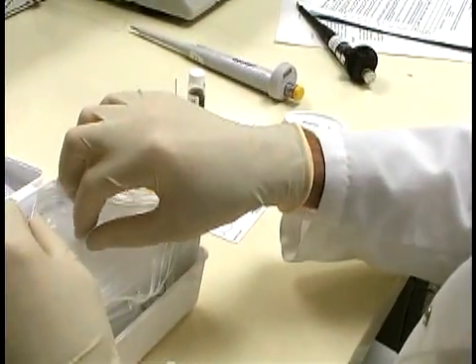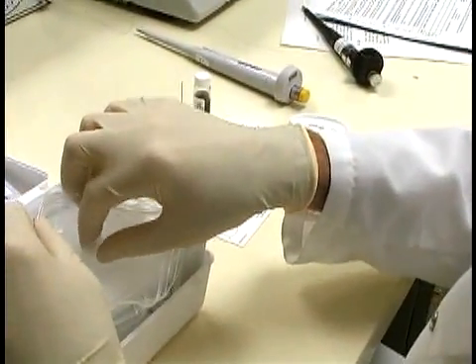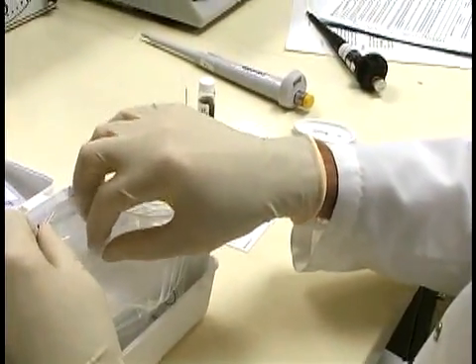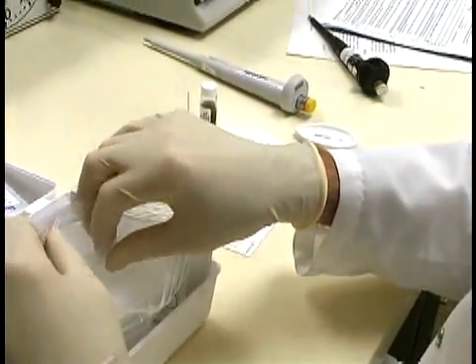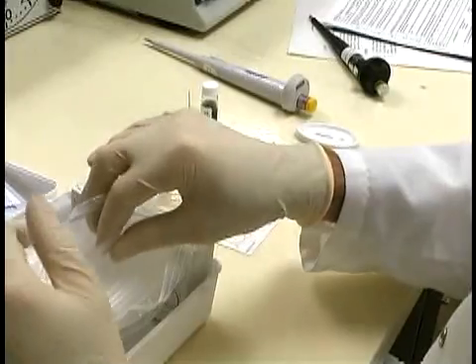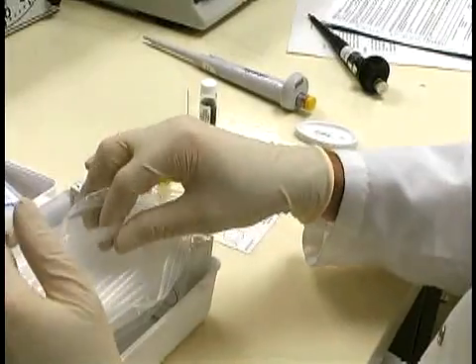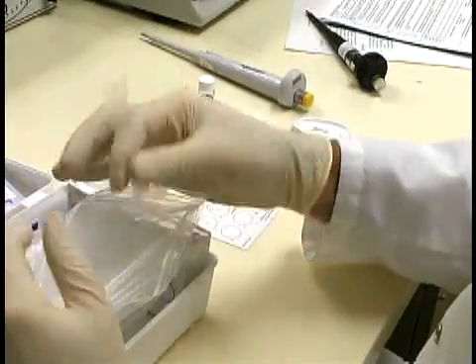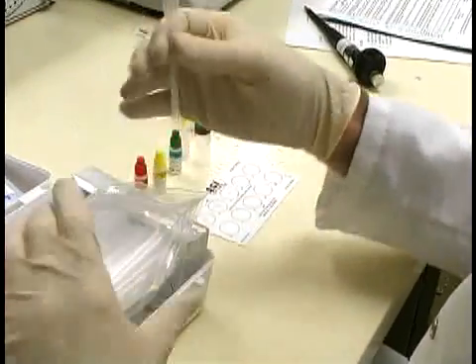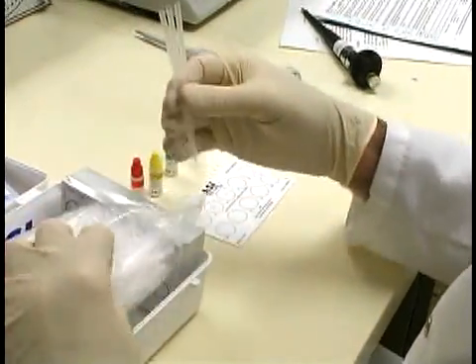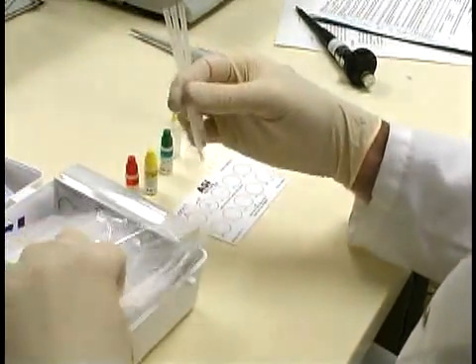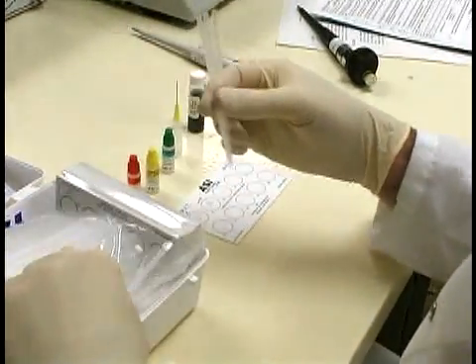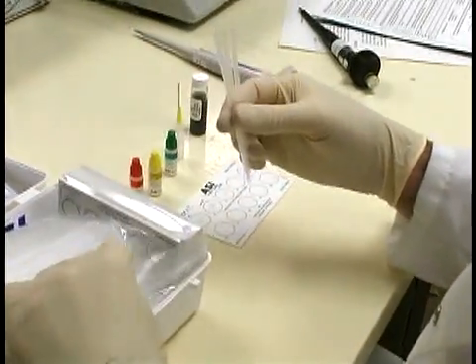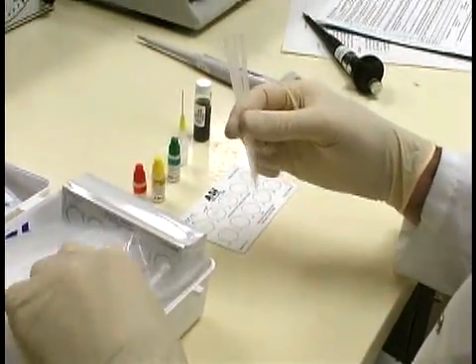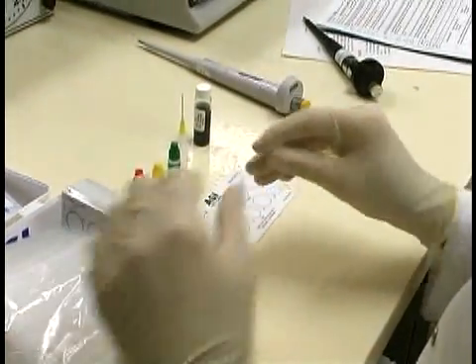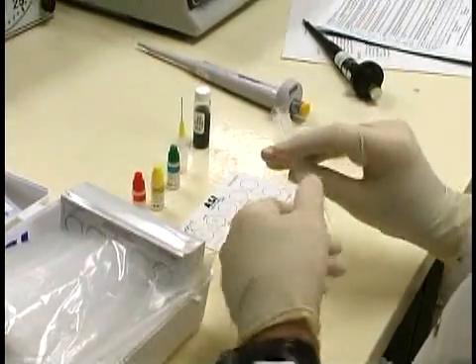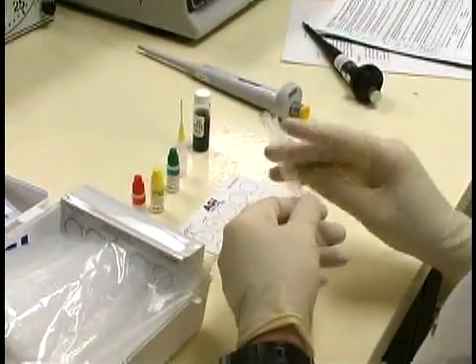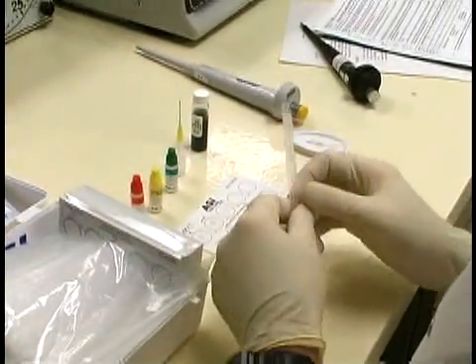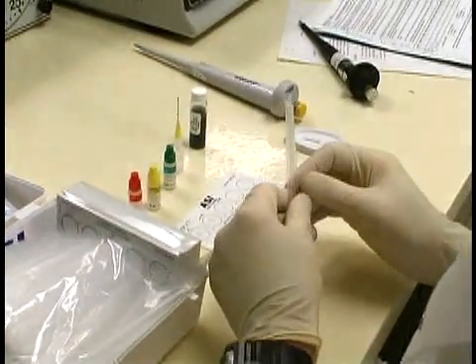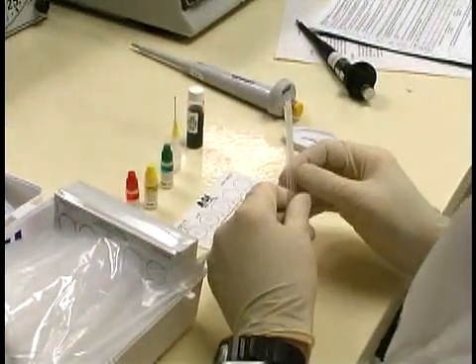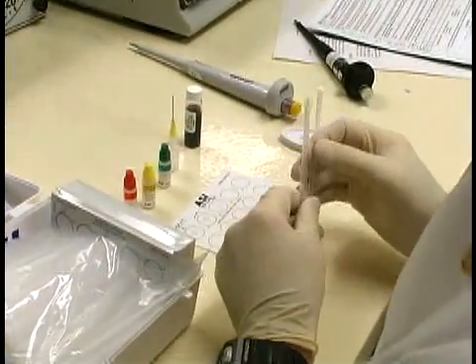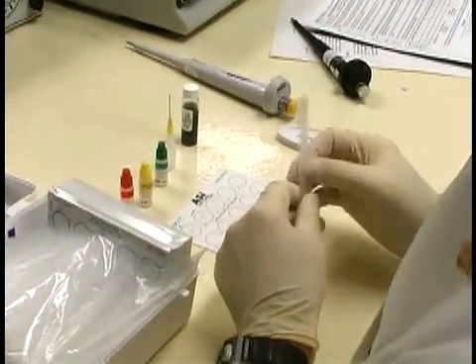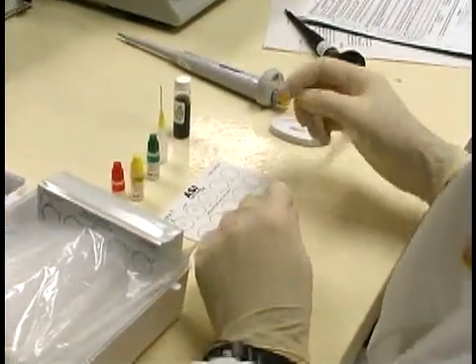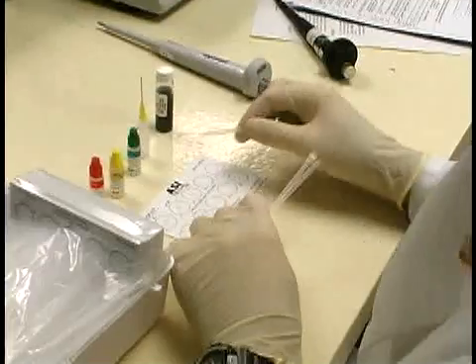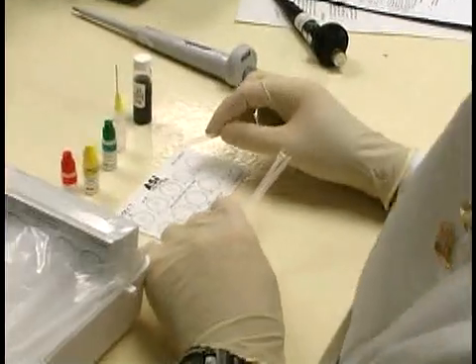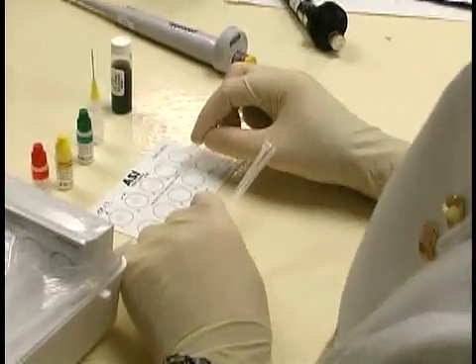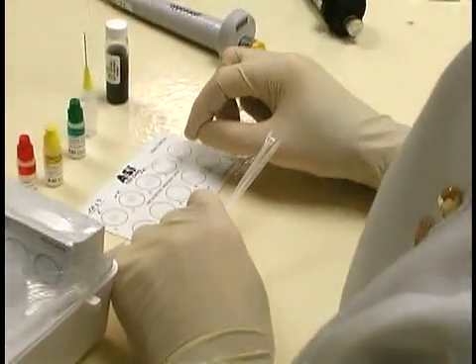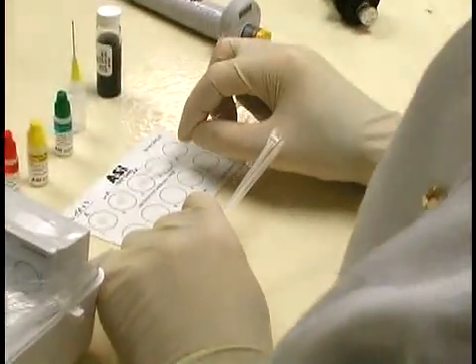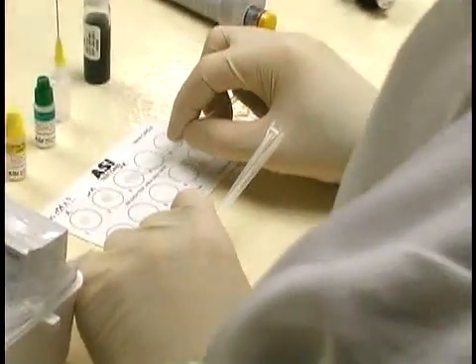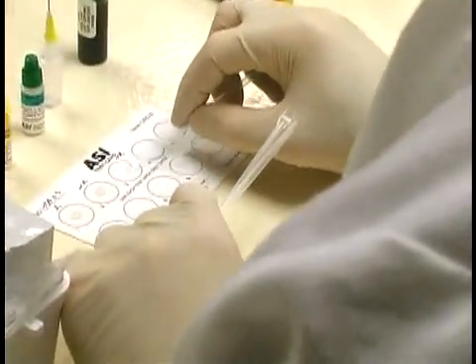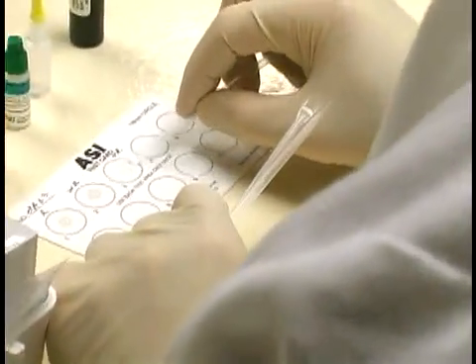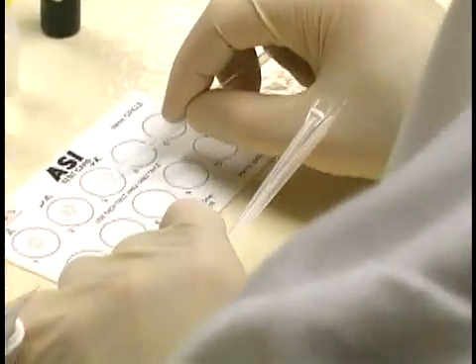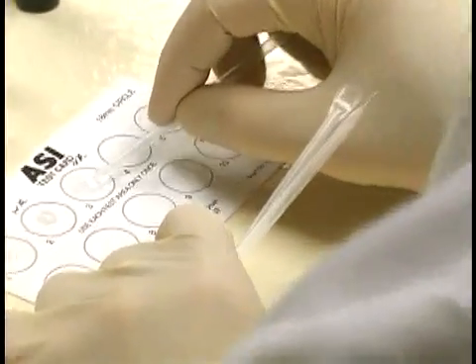Literally hundreds of clinical laboratories and blood banks perform syphilis testing with confidence and unquestionable accuracy using the ASI card test for syphilis.